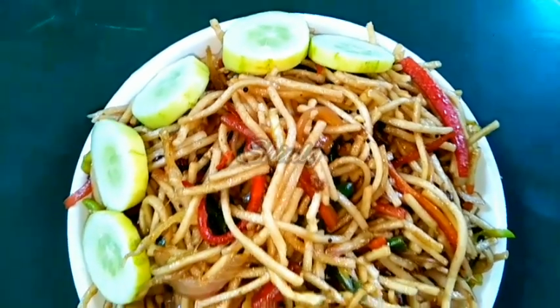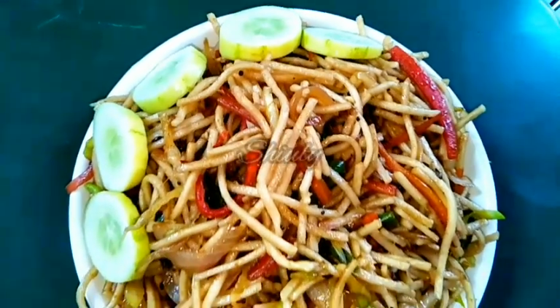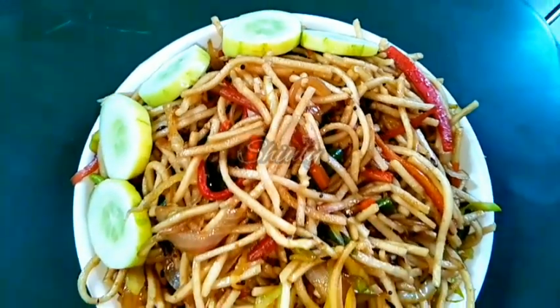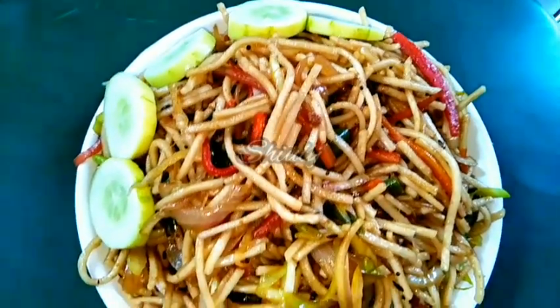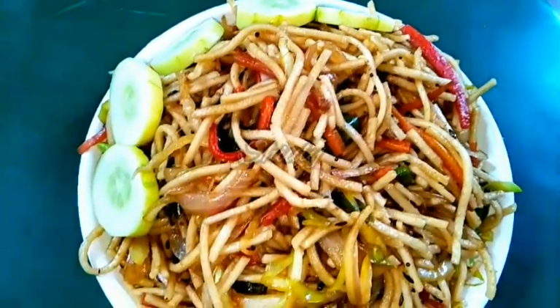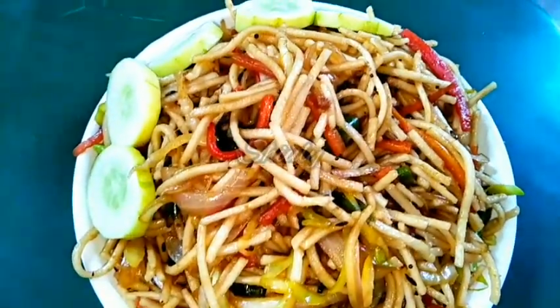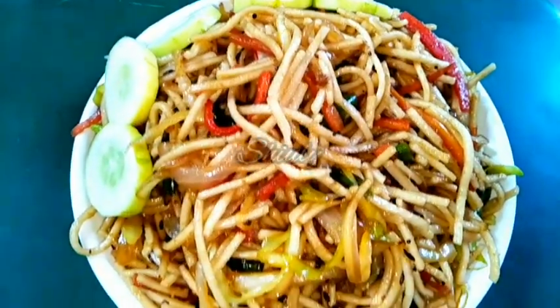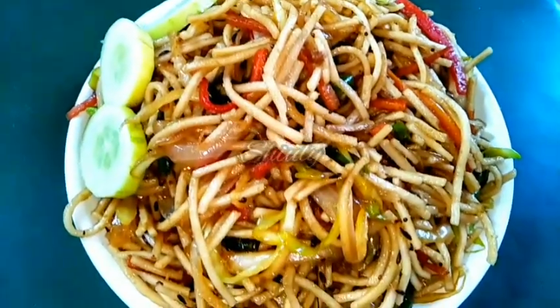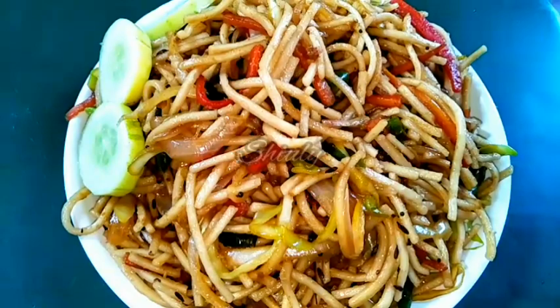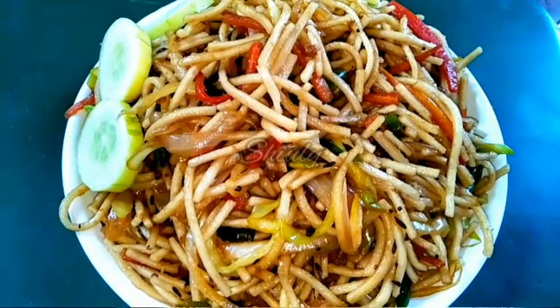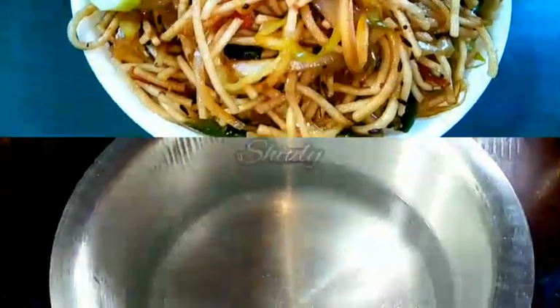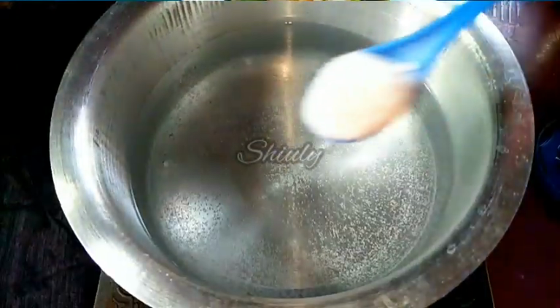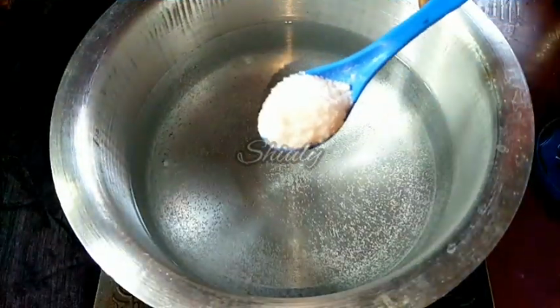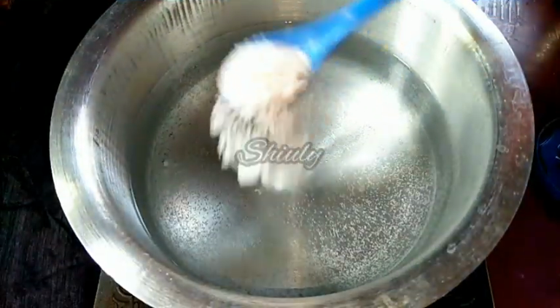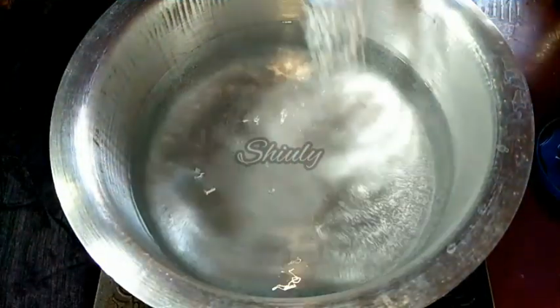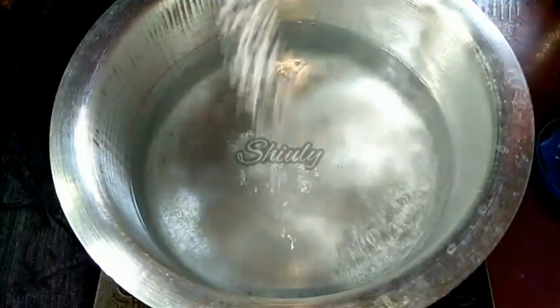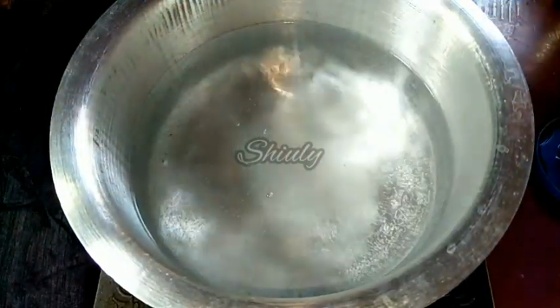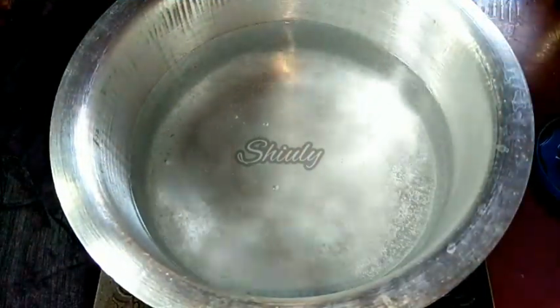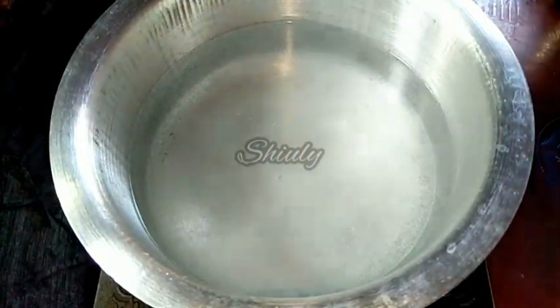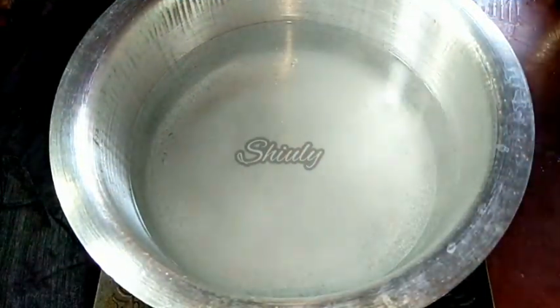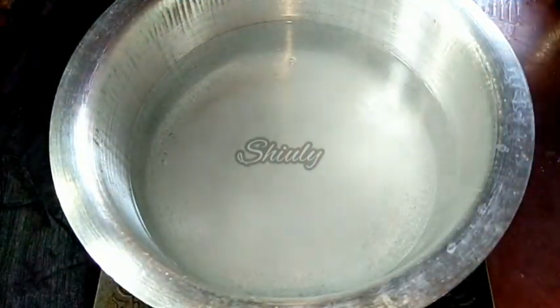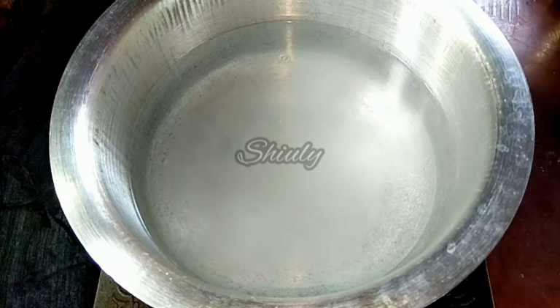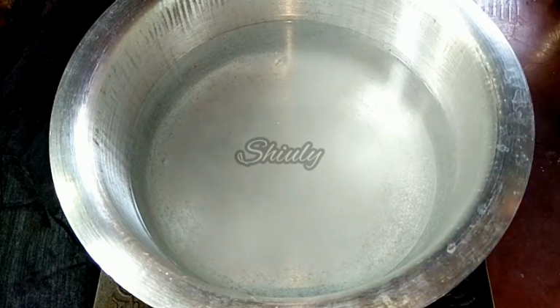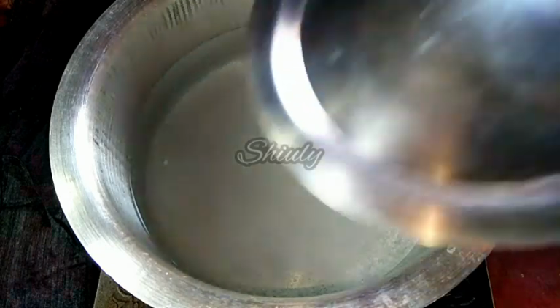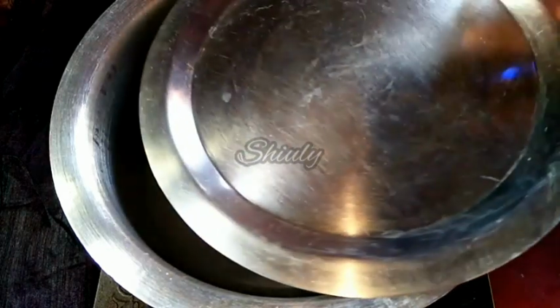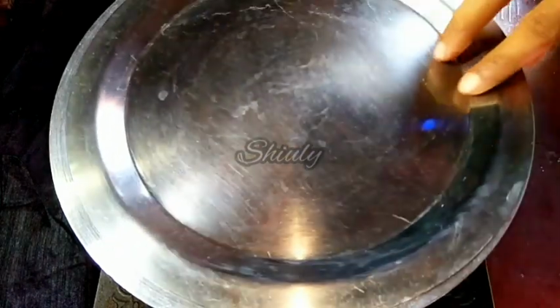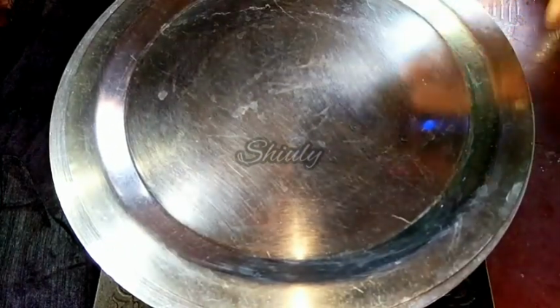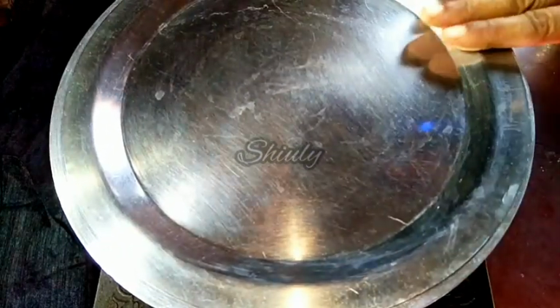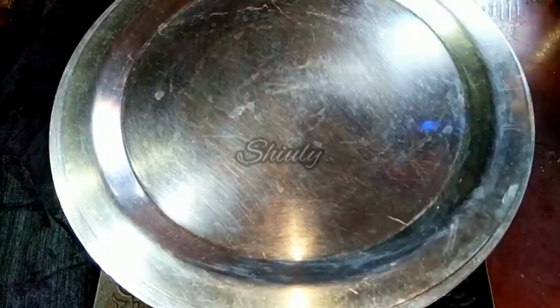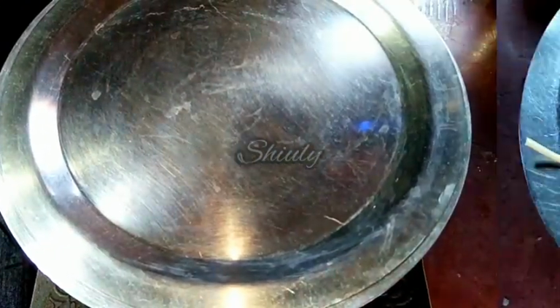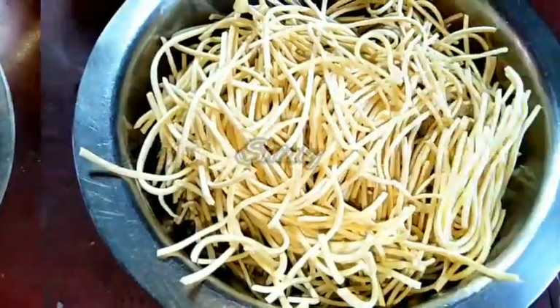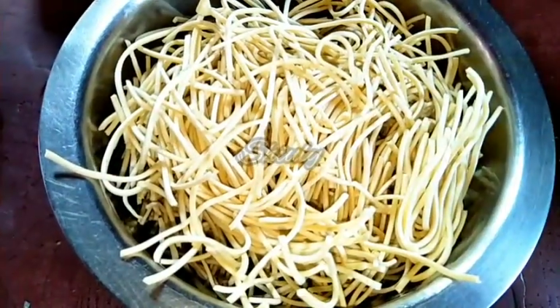It will be super delicious to enjoy, so let's see the recipe. First, we have to boil some water, and I am adding one teaspoon full of salt in the water. Now we have to let it boil.